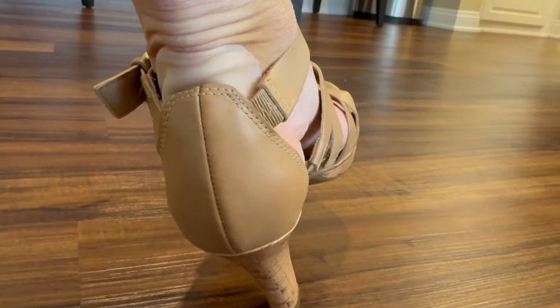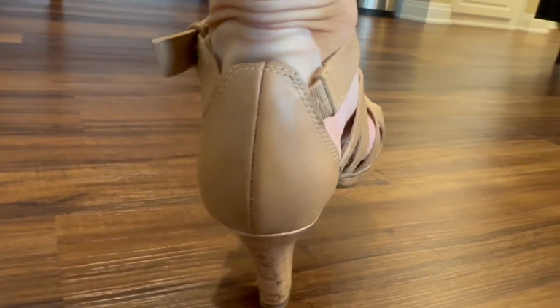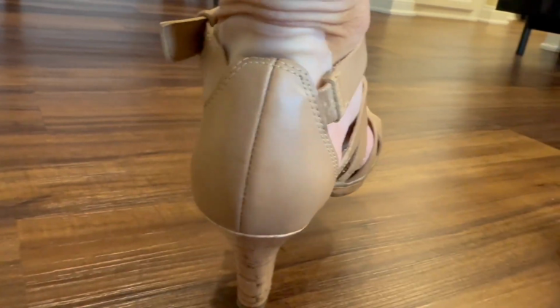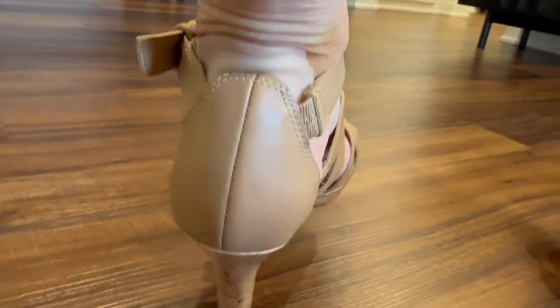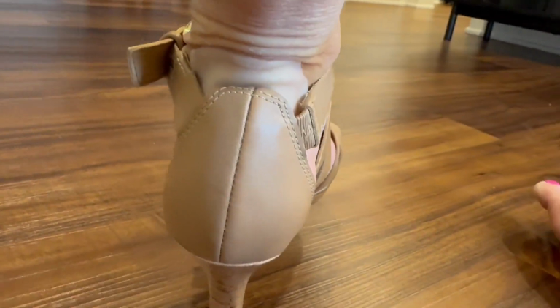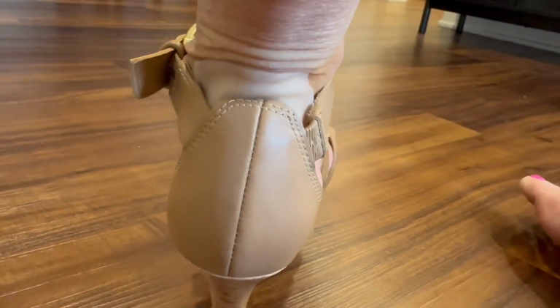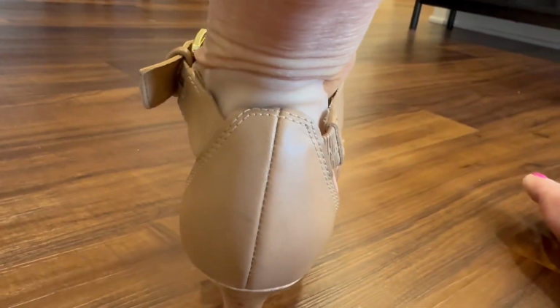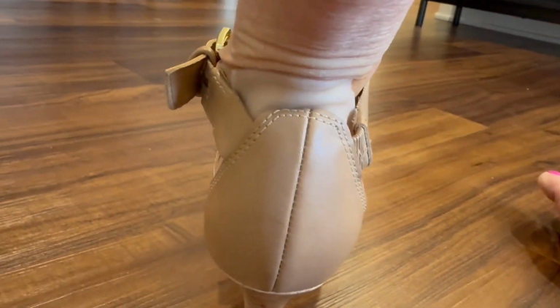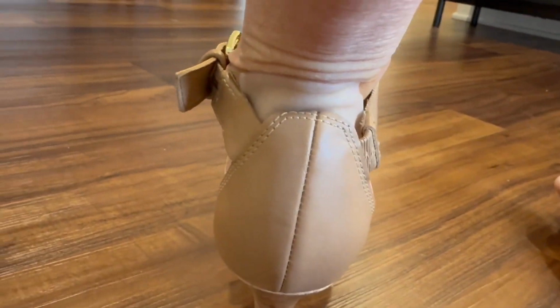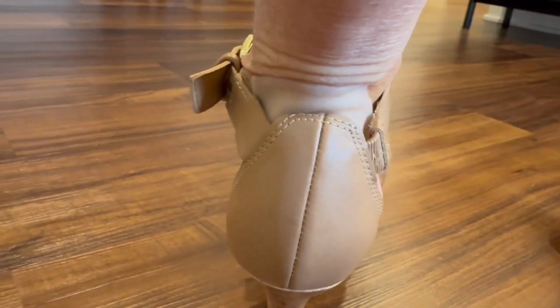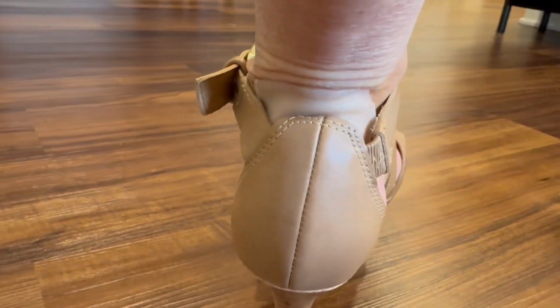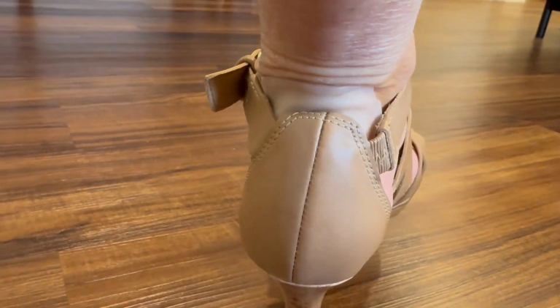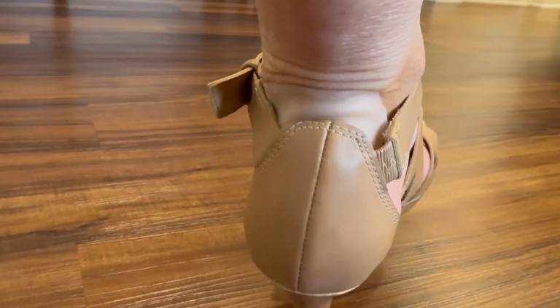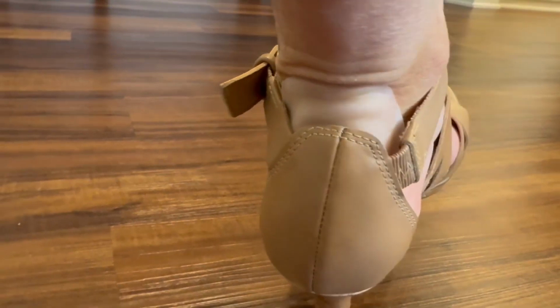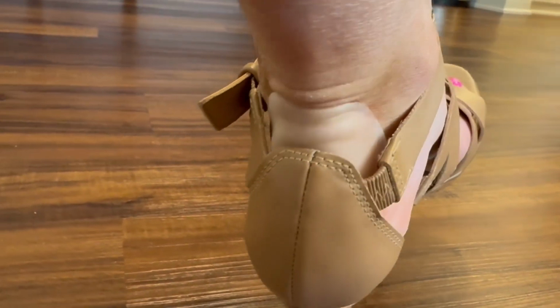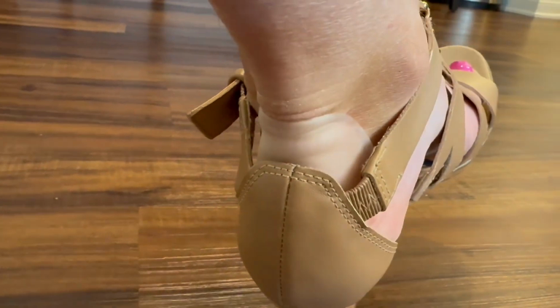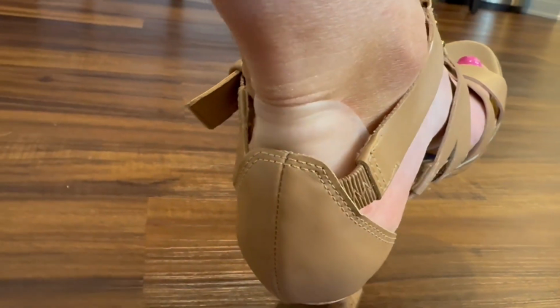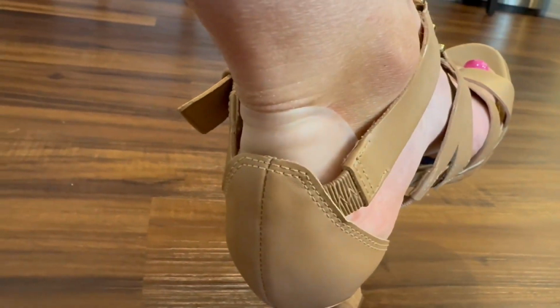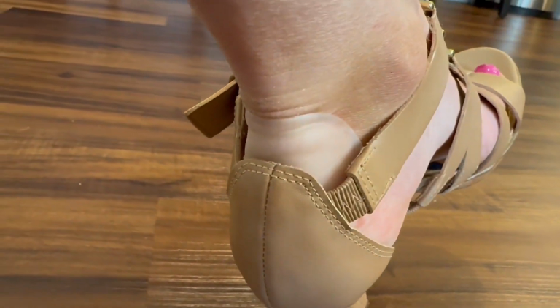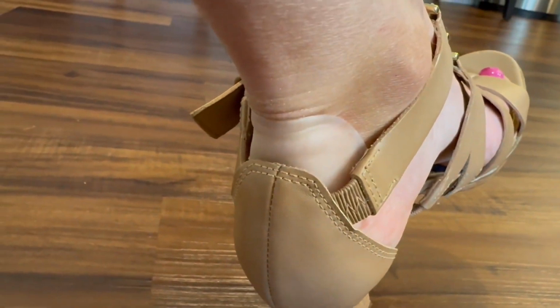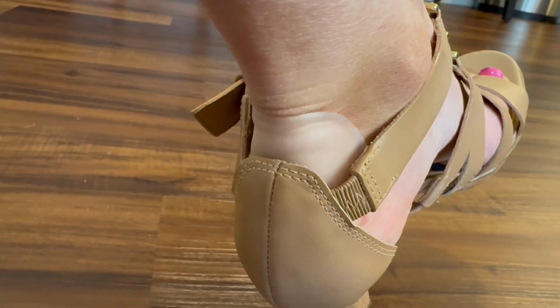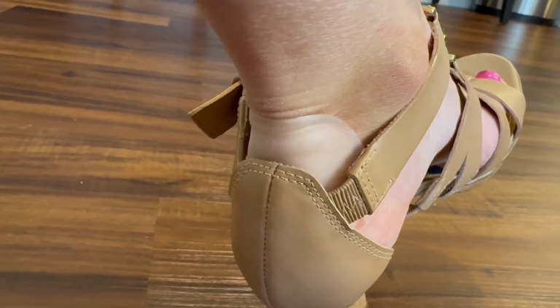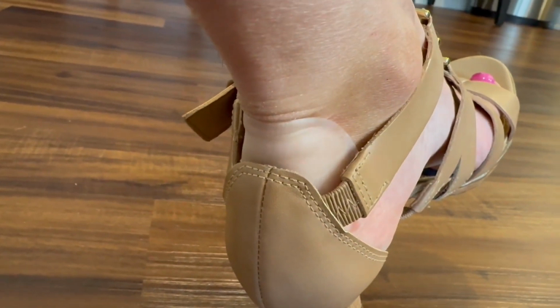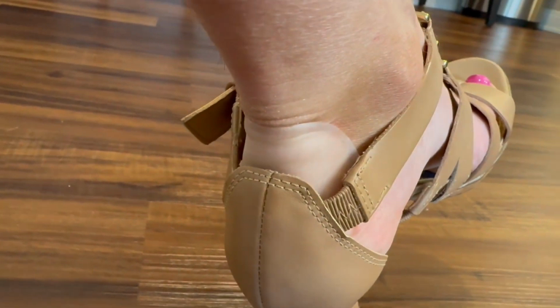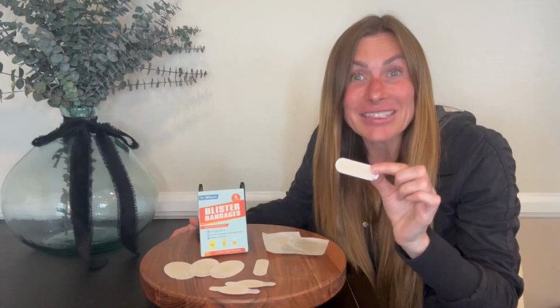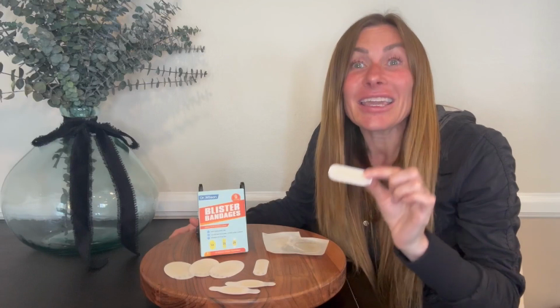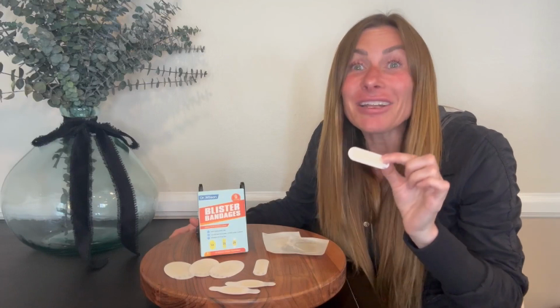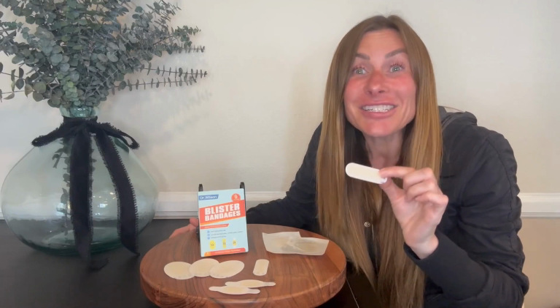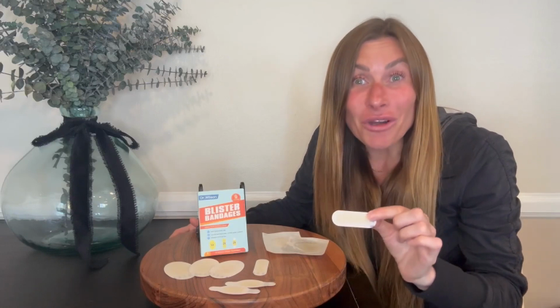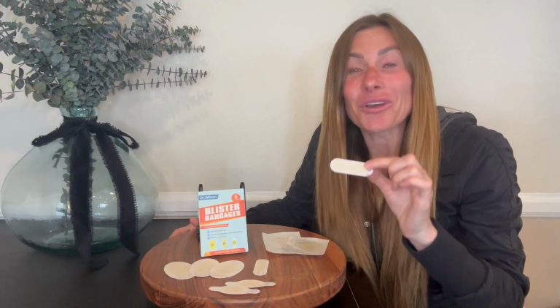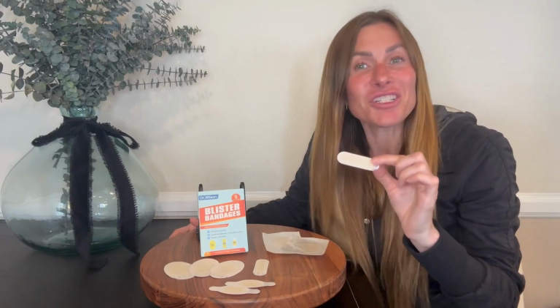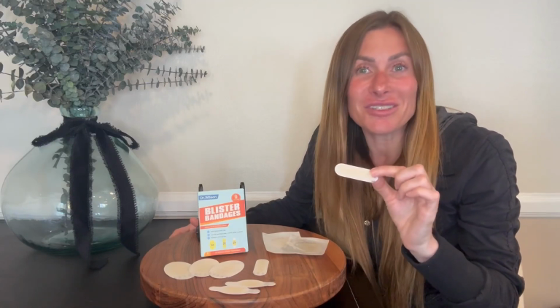My feet tend to get a little bit sweaty, especially when the weather is hot. And even with that perspiration, these bandages do not come off. Even when I shower or go in the jacuzzi, the bandage stays on securely.